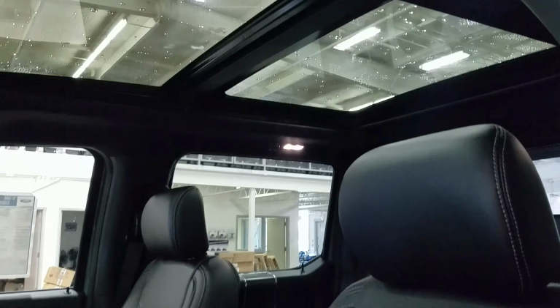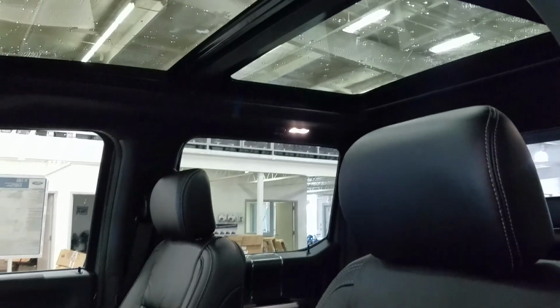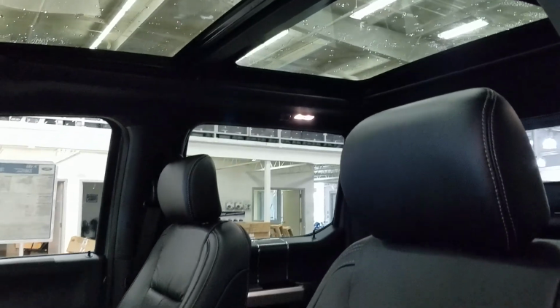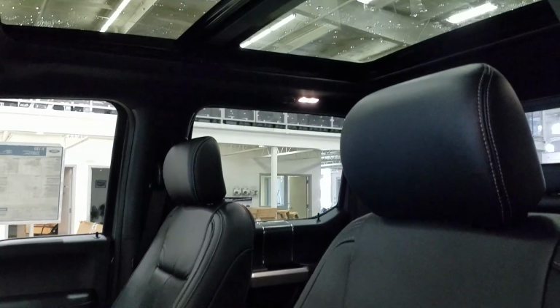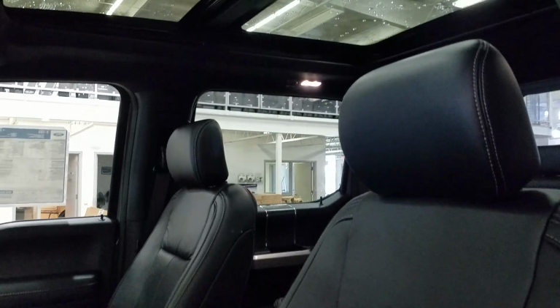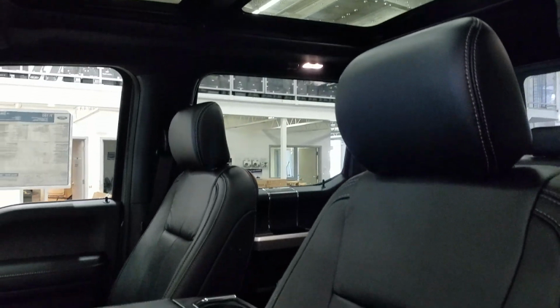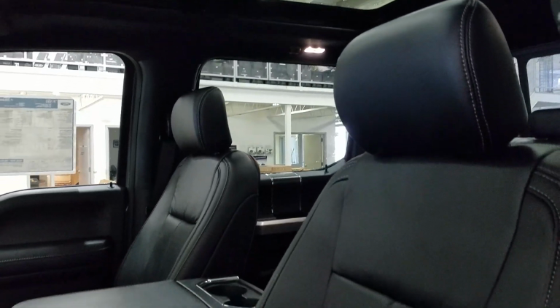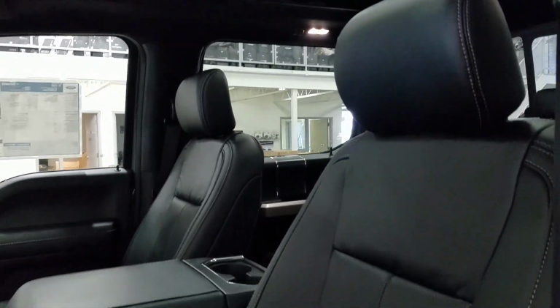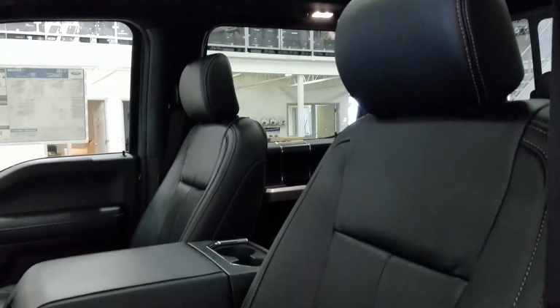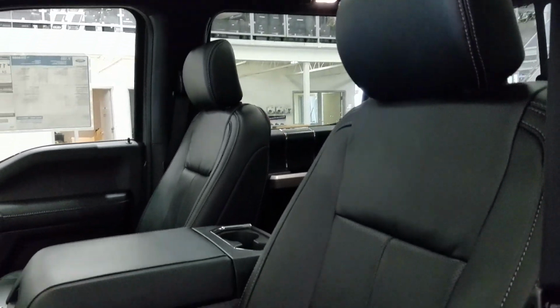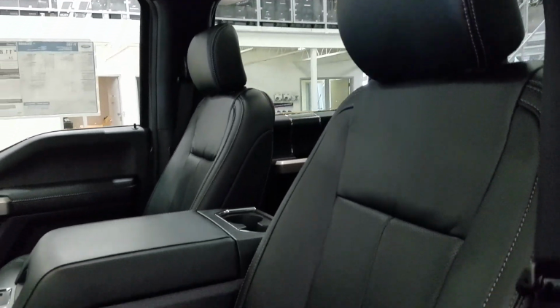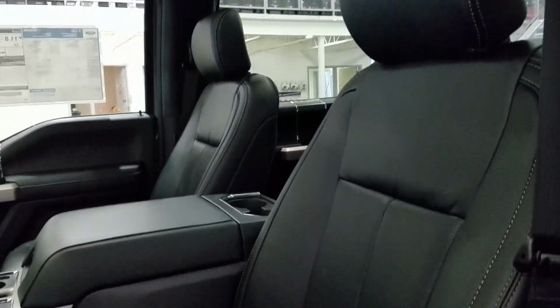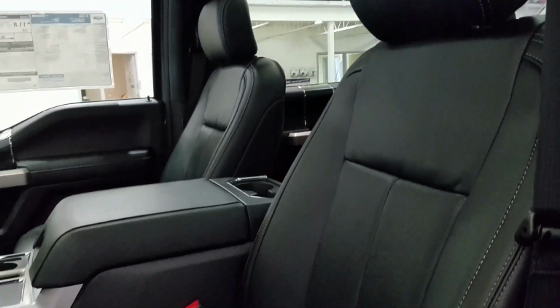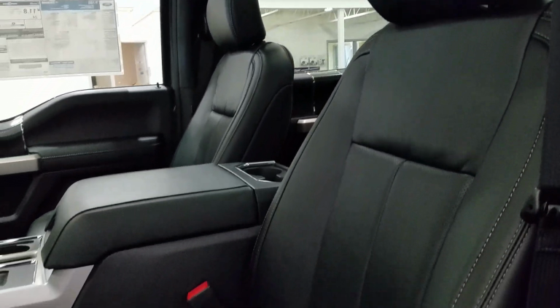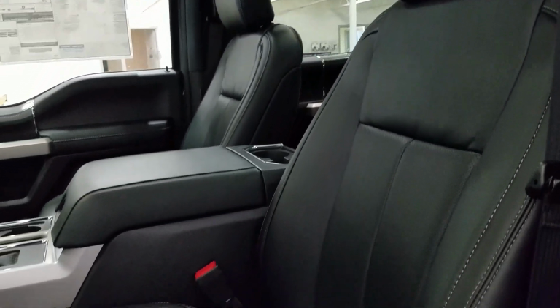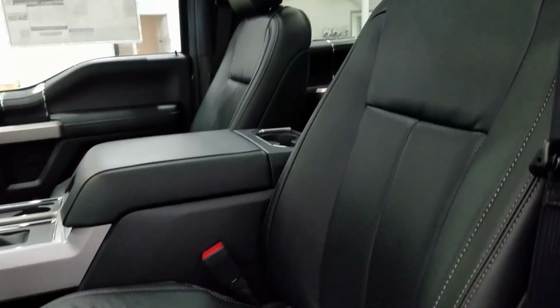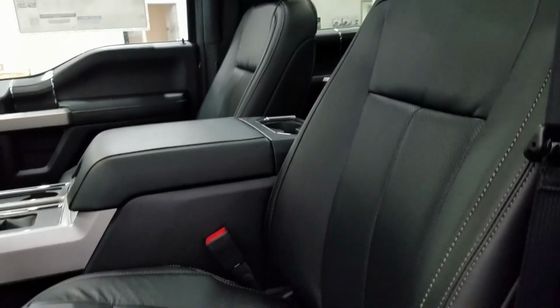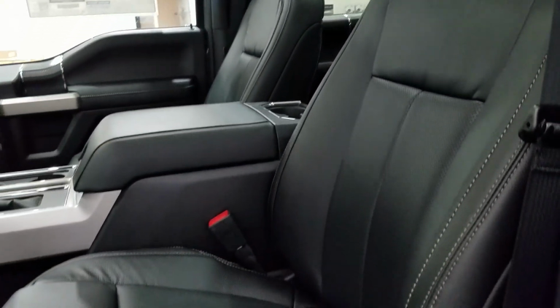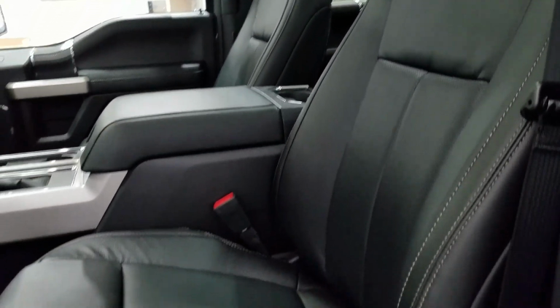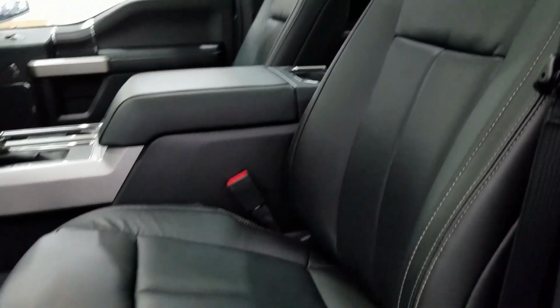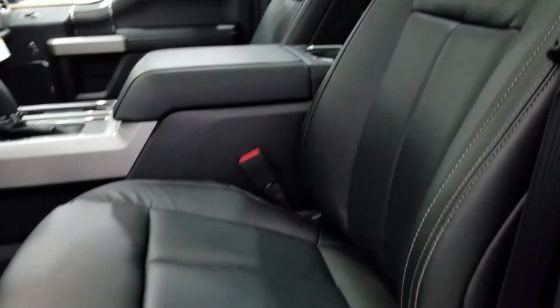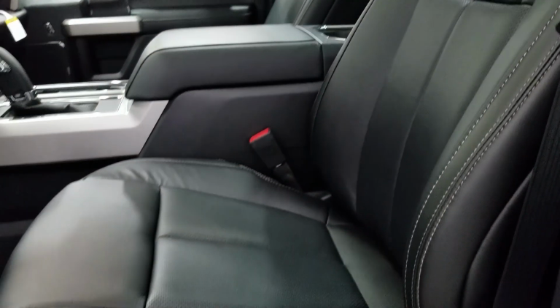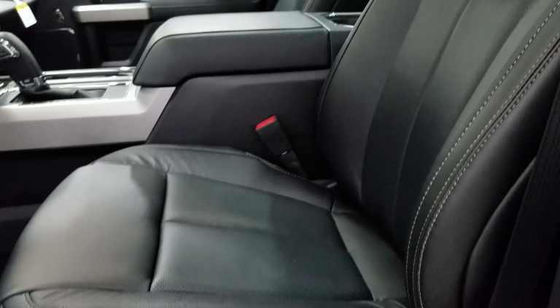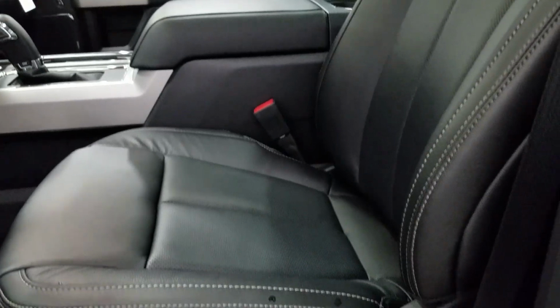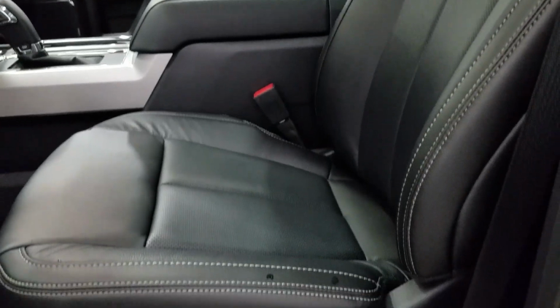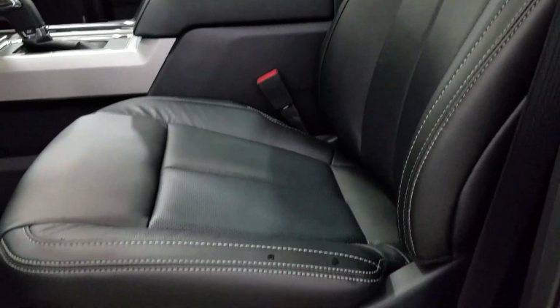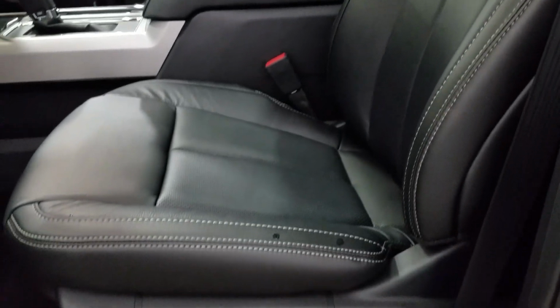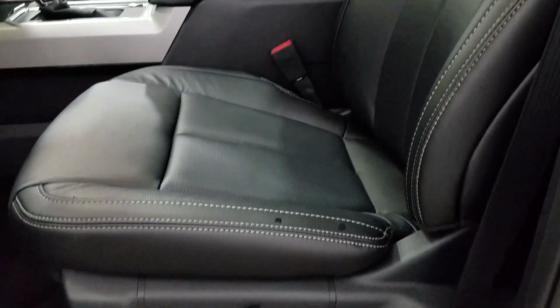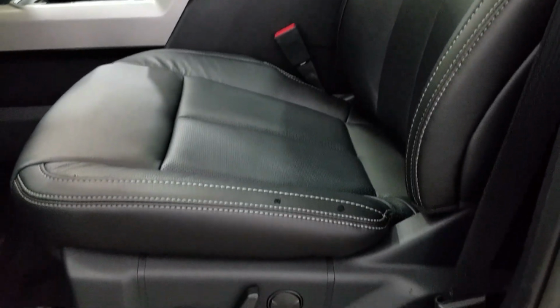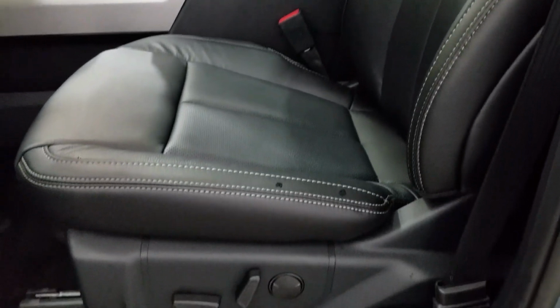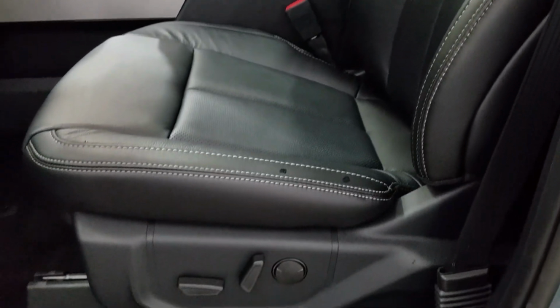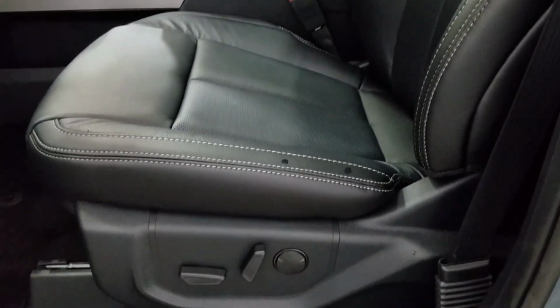As we look down at our interior we have beautiful black leather seating that comes with fully adjustable seats with lumbar support for both driver and passenger.